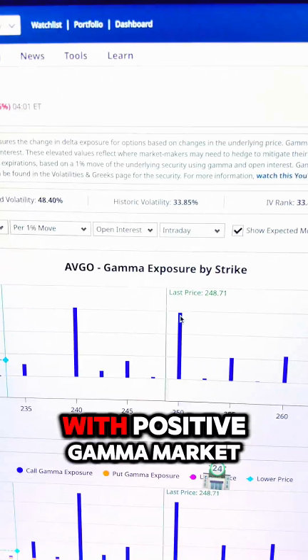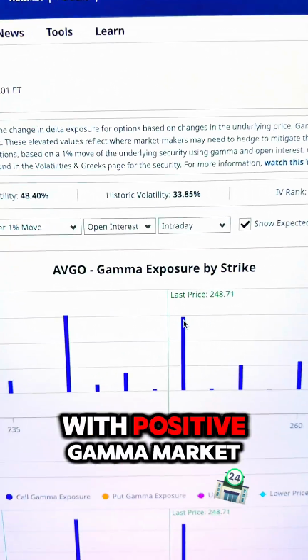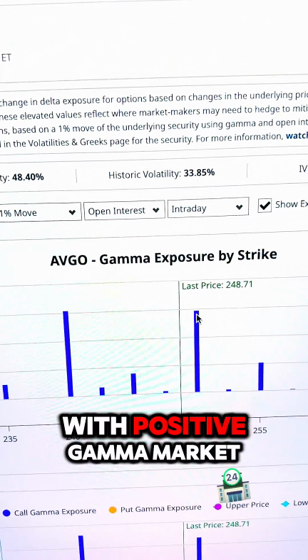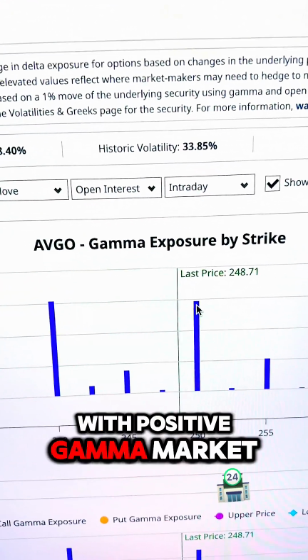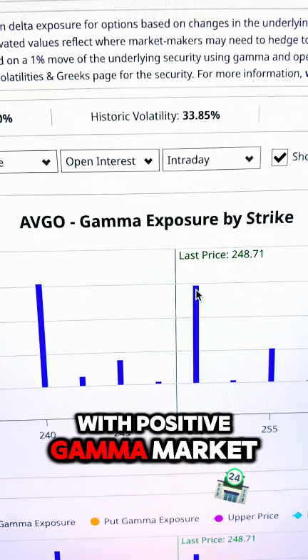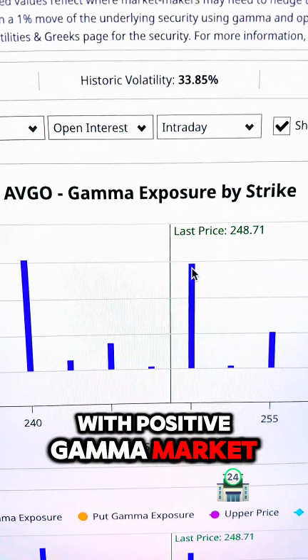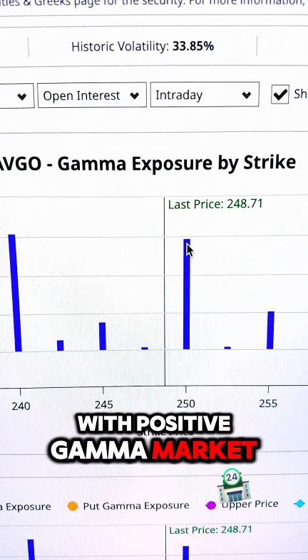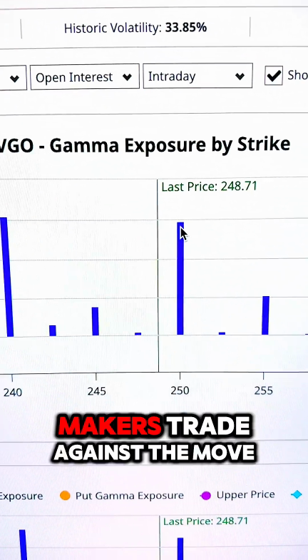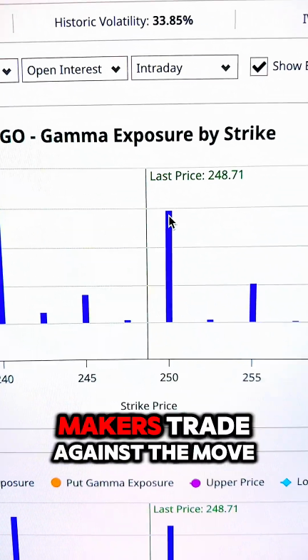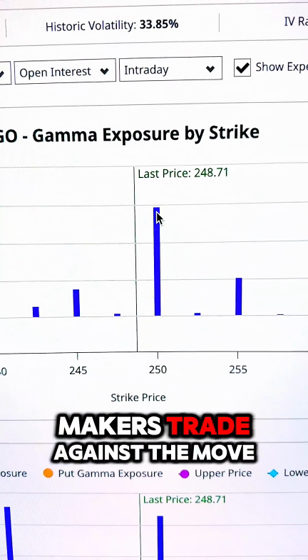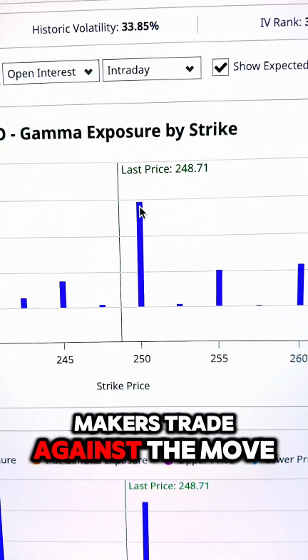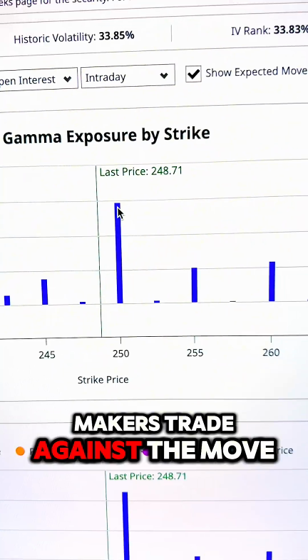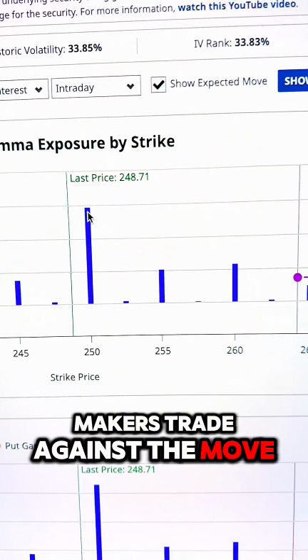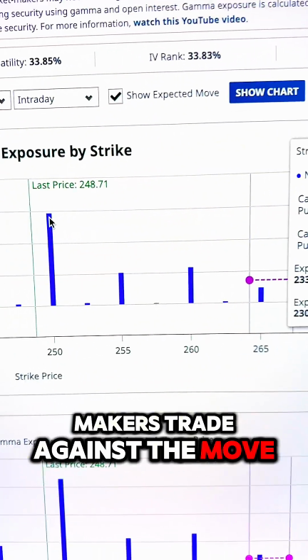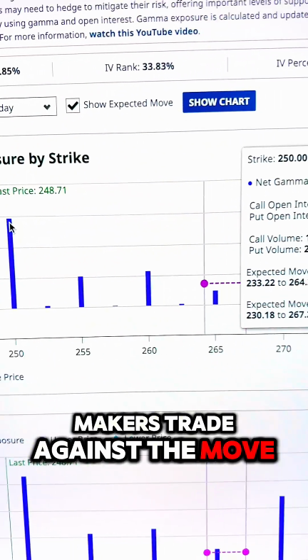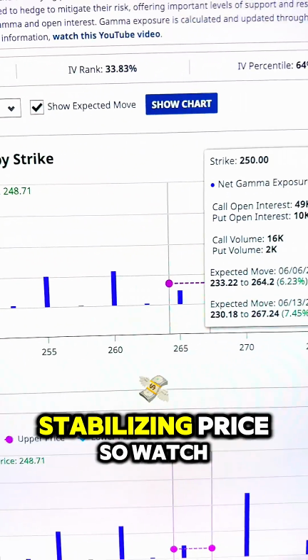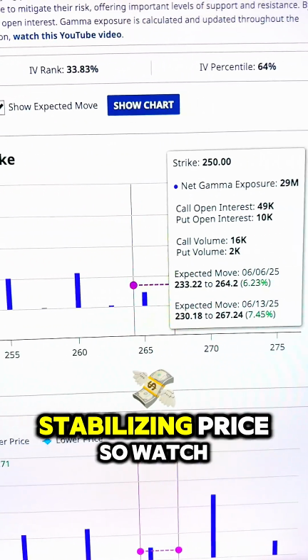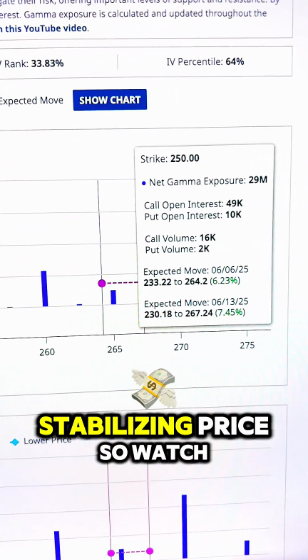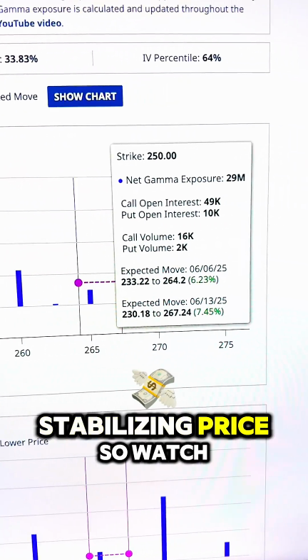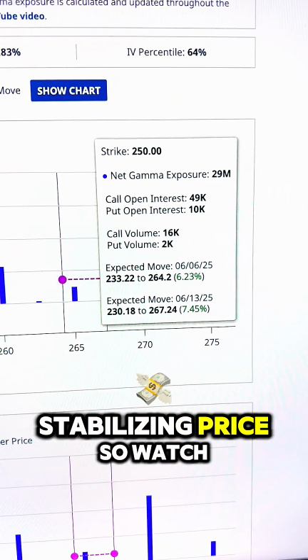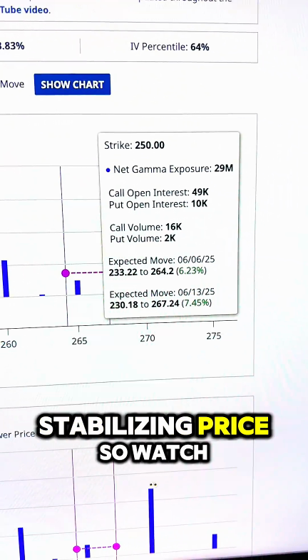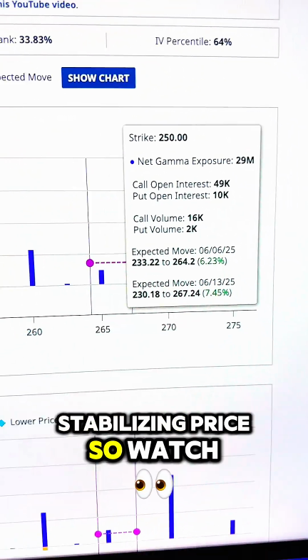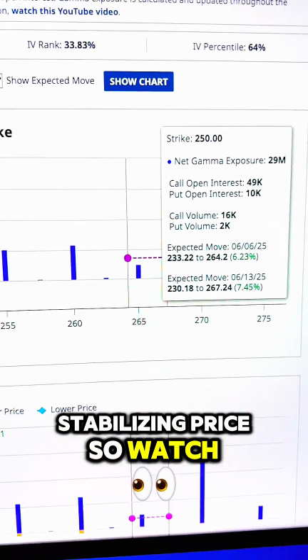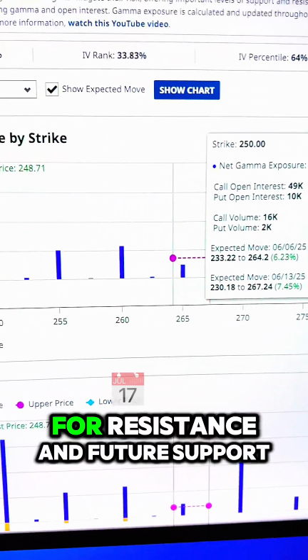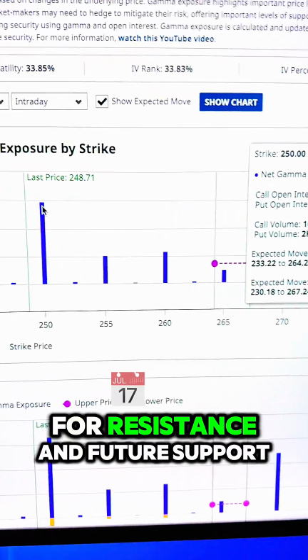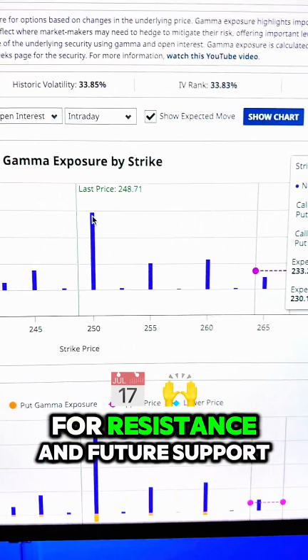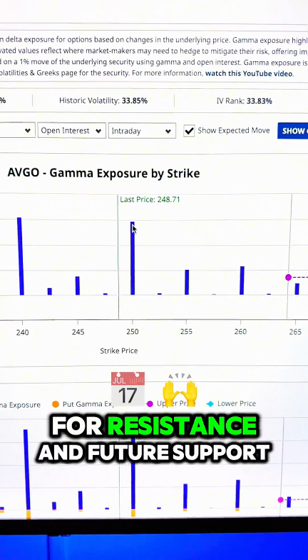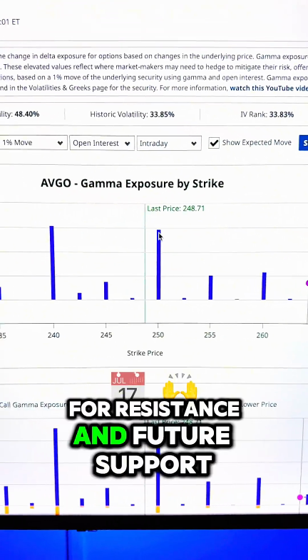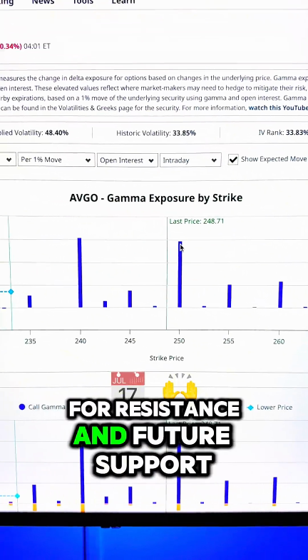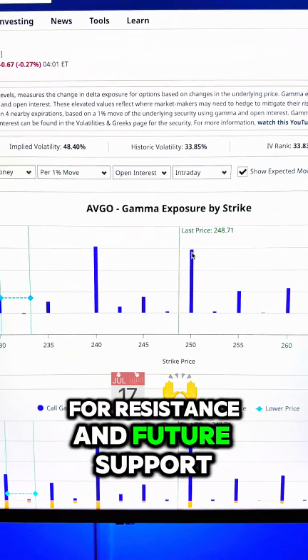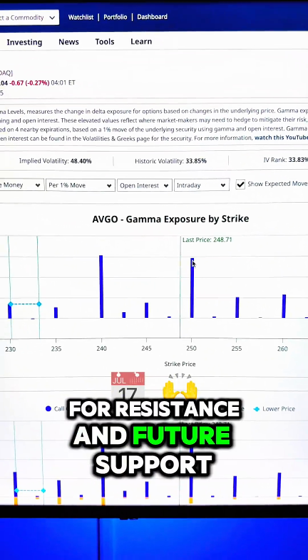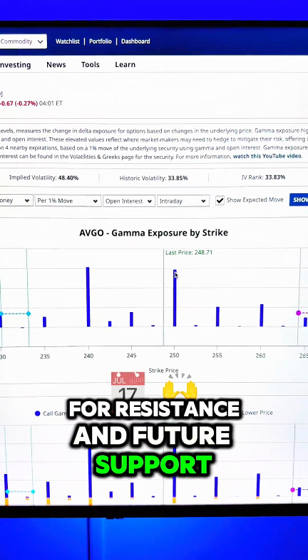With positive Gamma, market makers trade against the move, stabilizing price — so watch for resistance and future support.